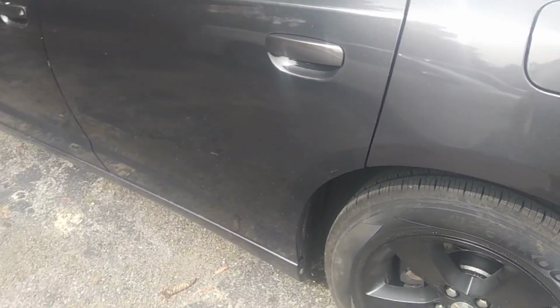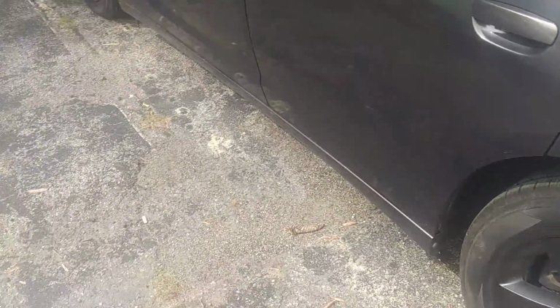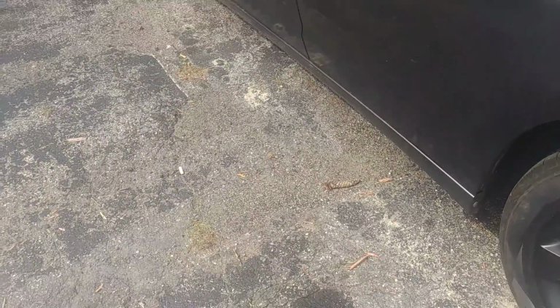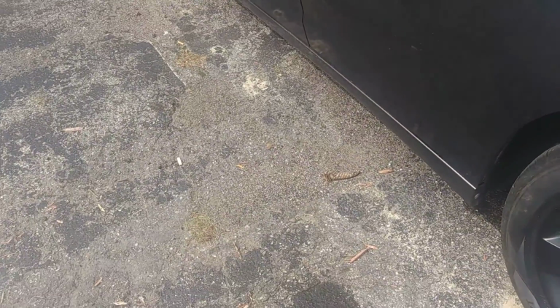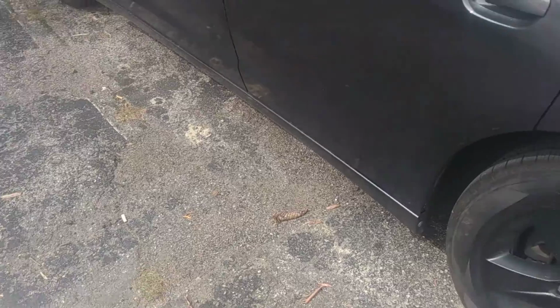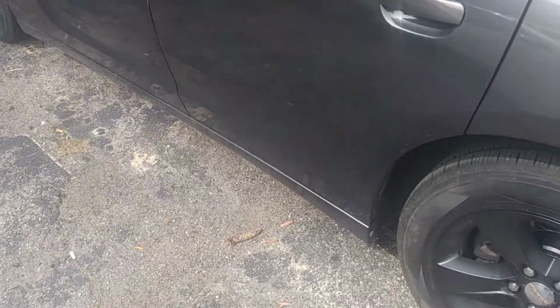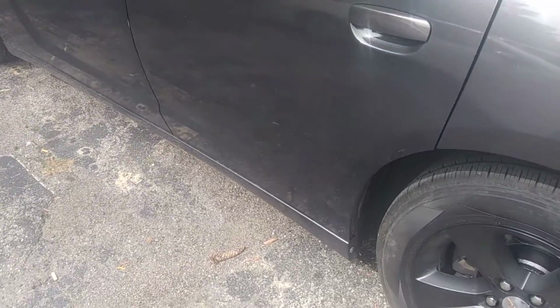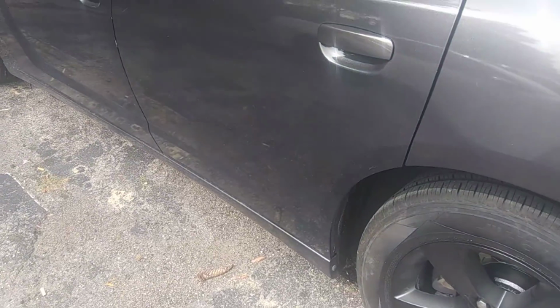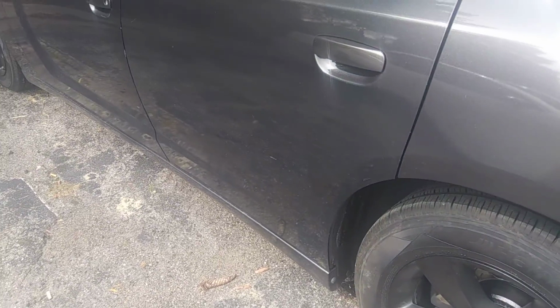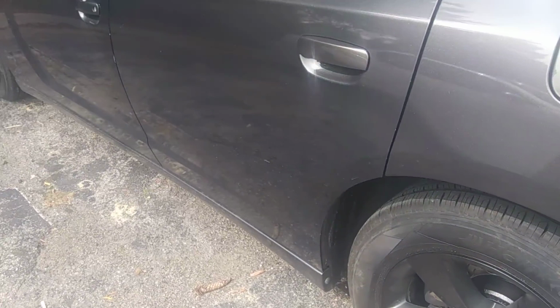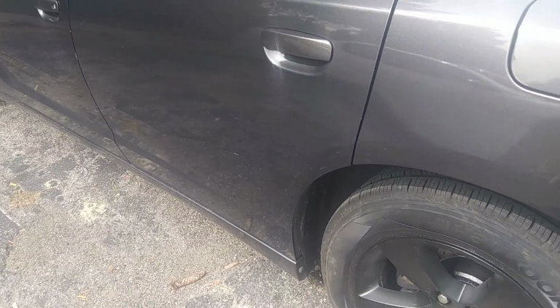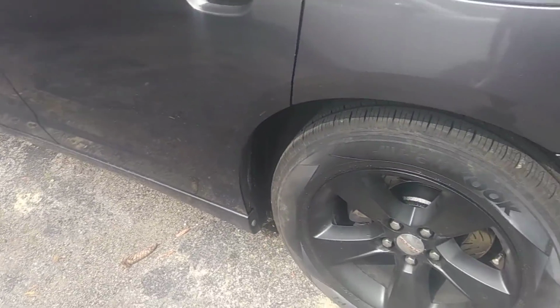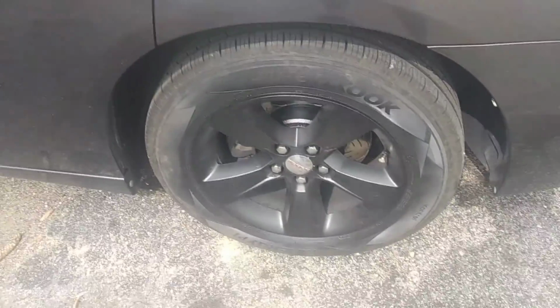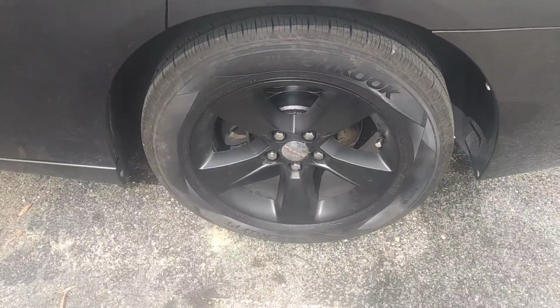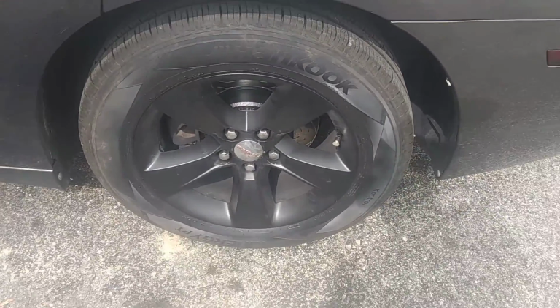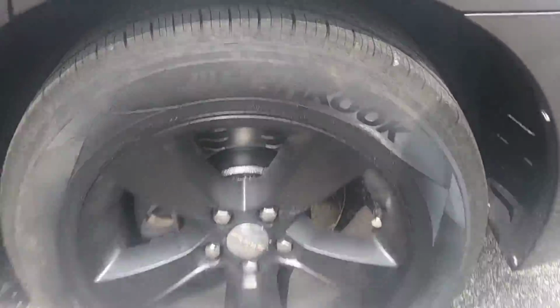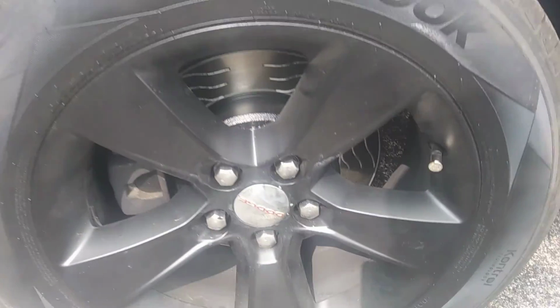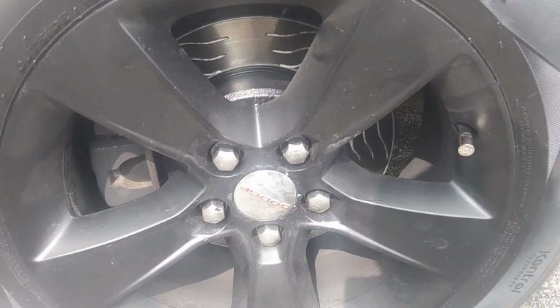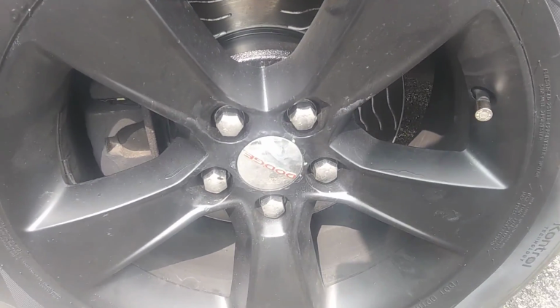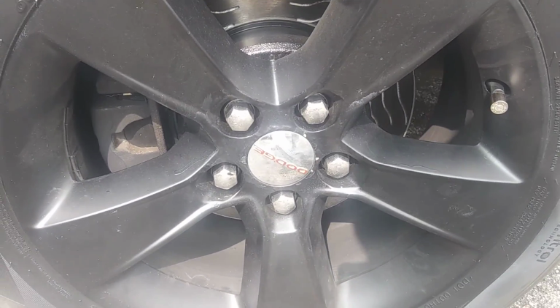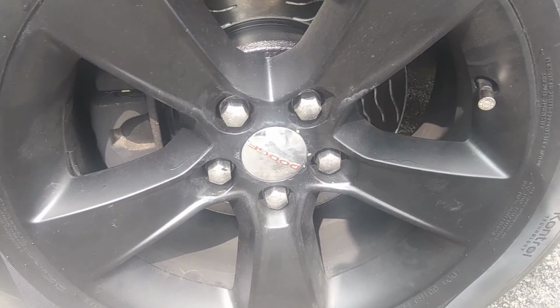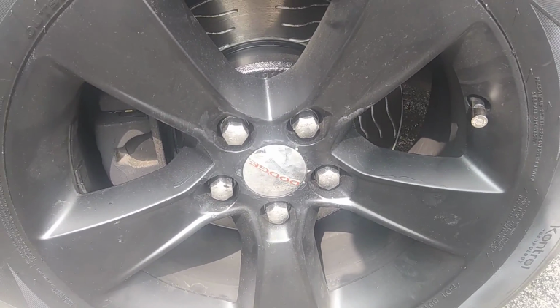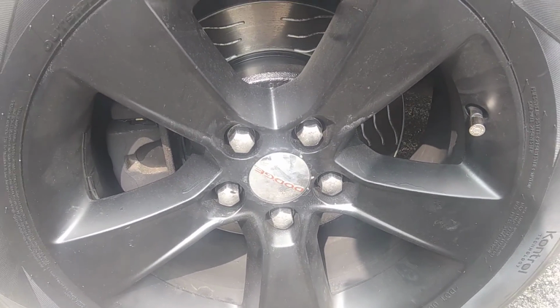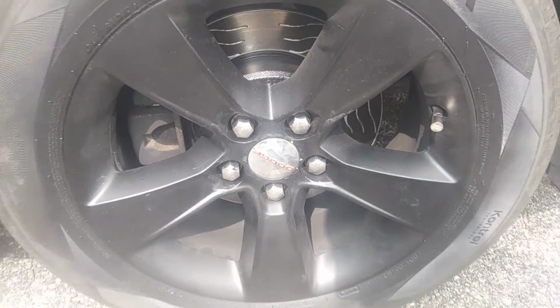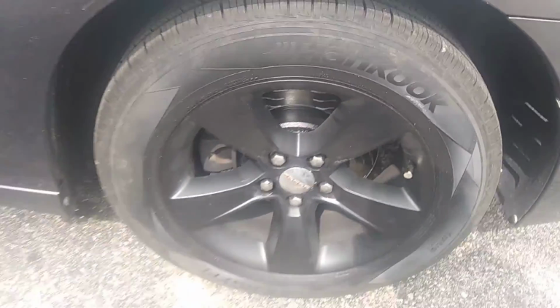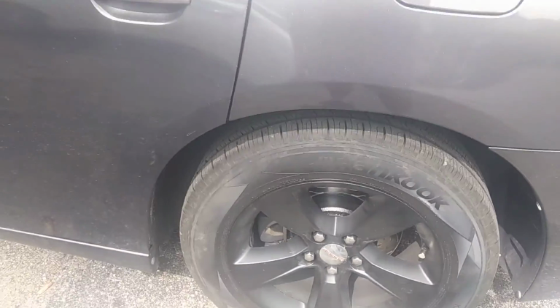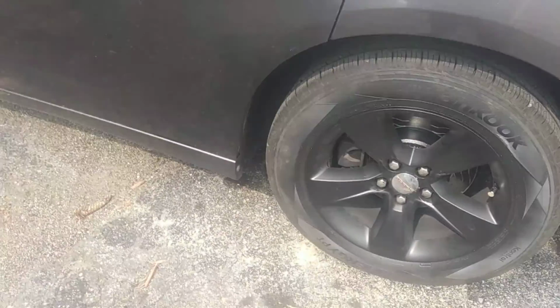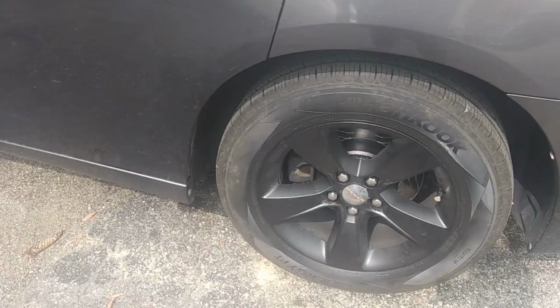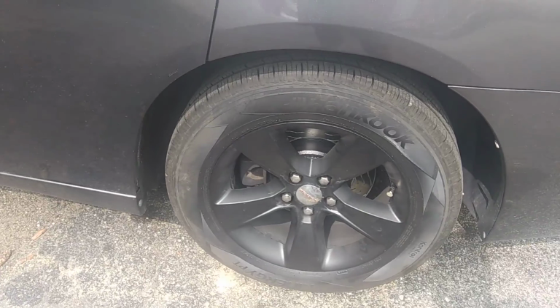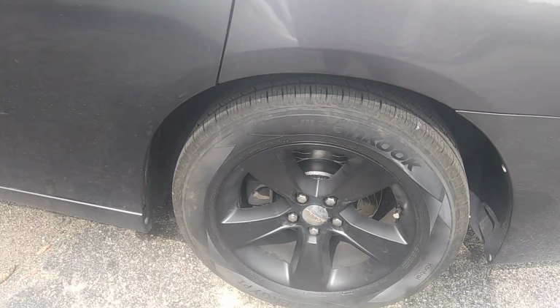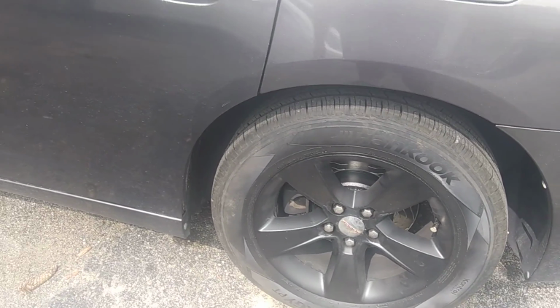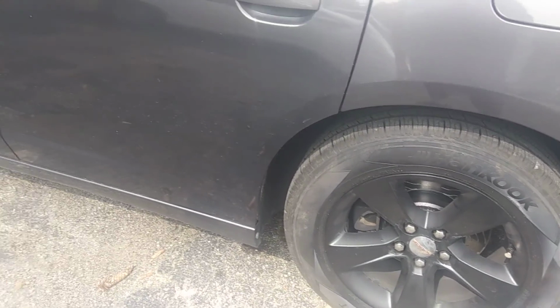The car needs a wash — there's just dirt and crap all around here and it constantly needs cleaning. And I detailed up the little Dodge emblem on the center cap; it's red now with a little bit of a red paint marker. Probably going to stay.